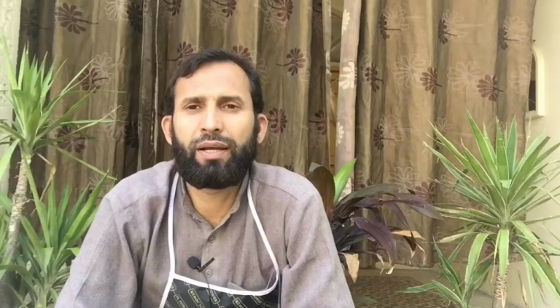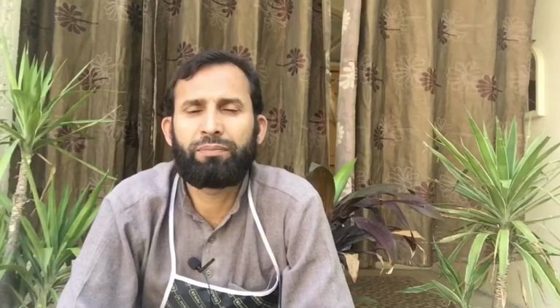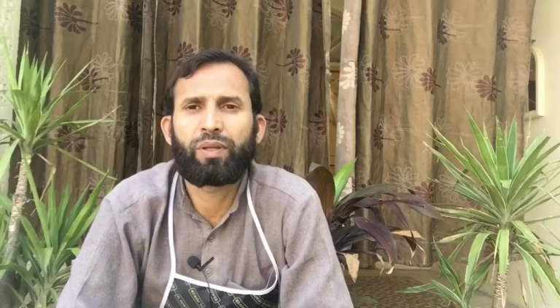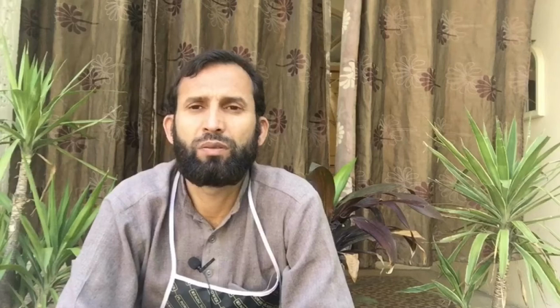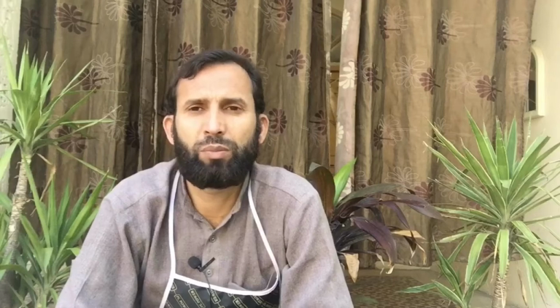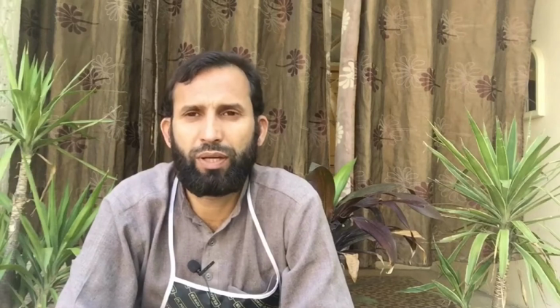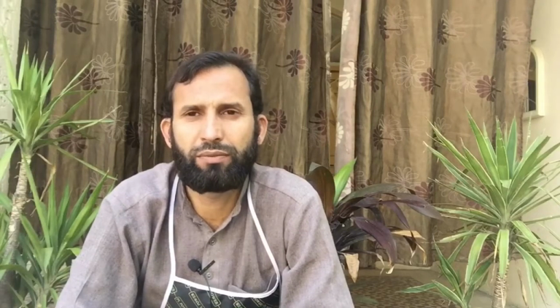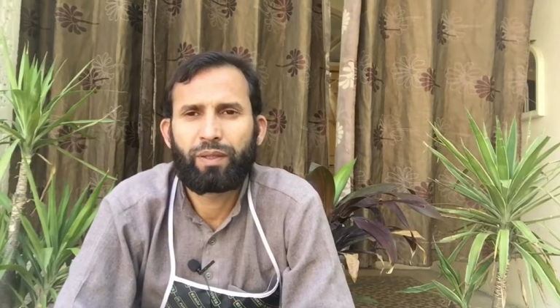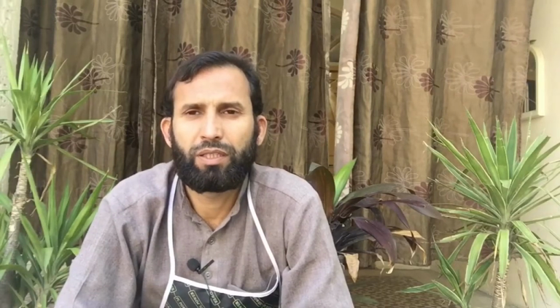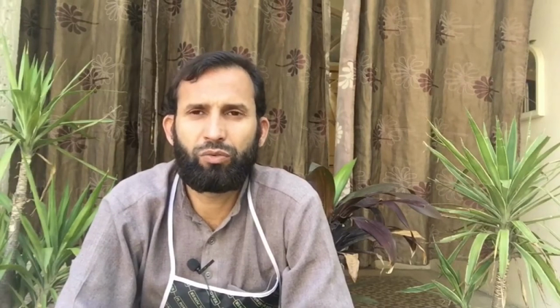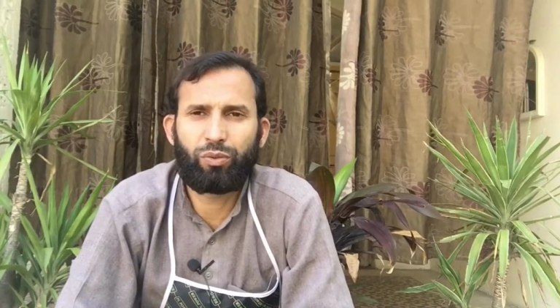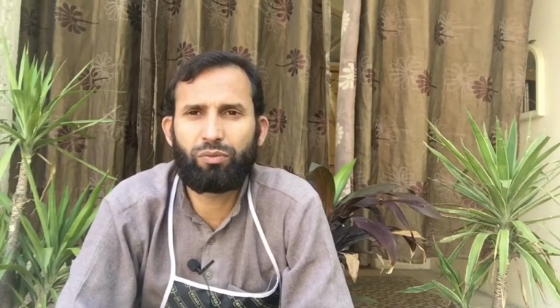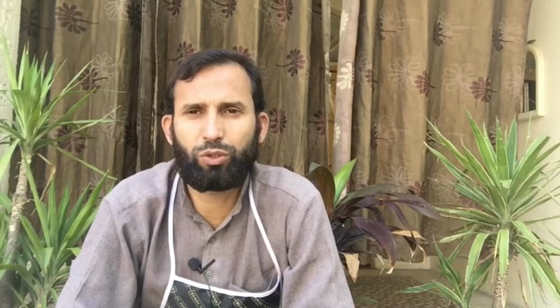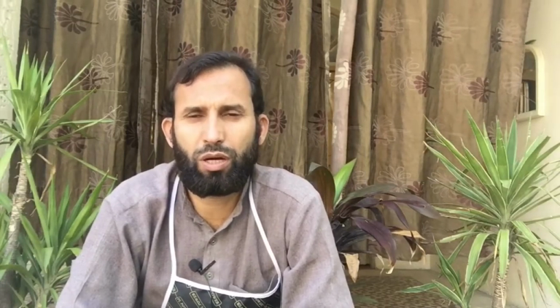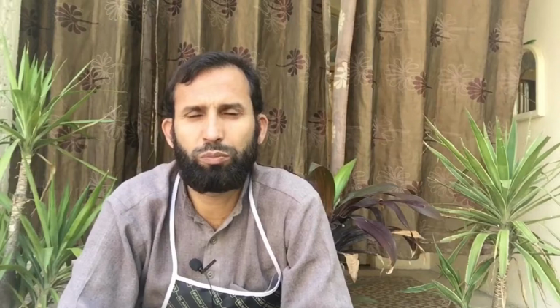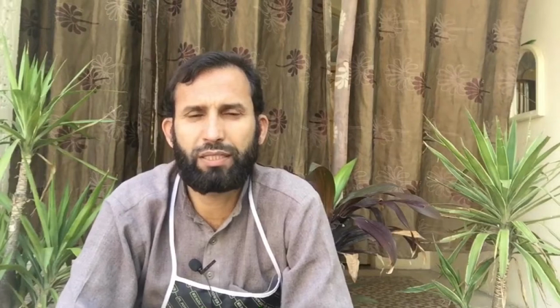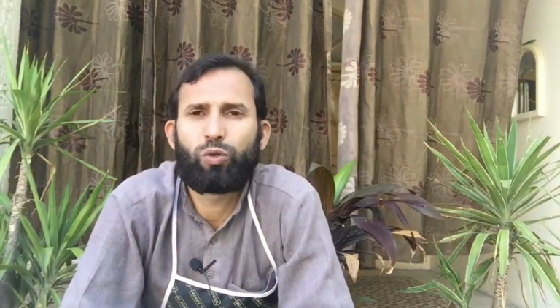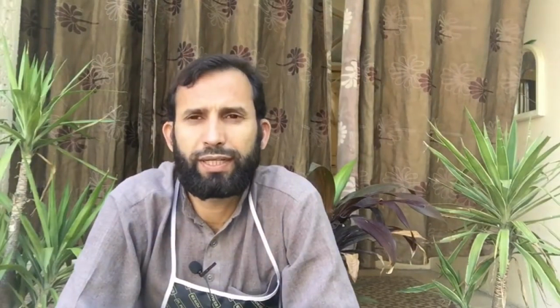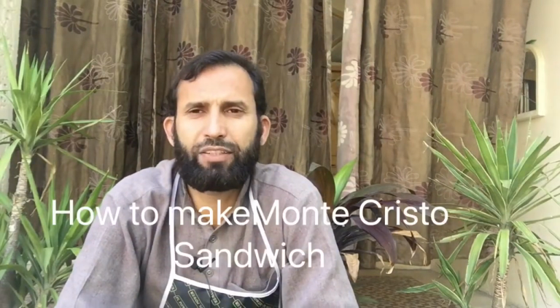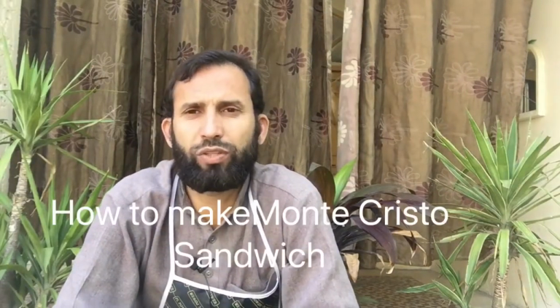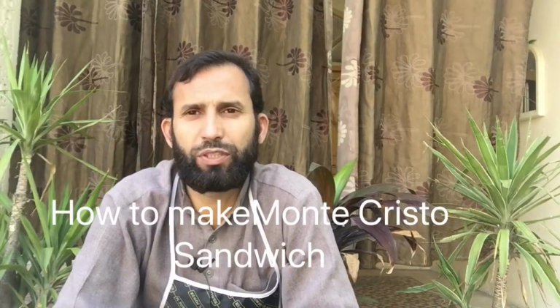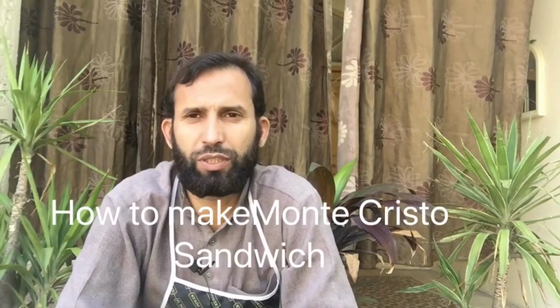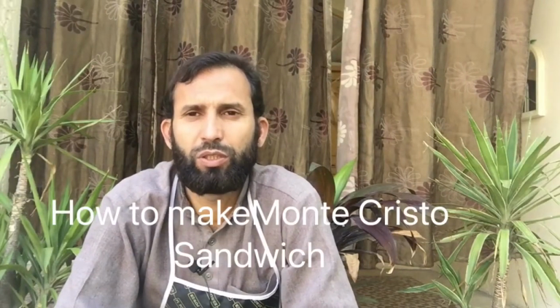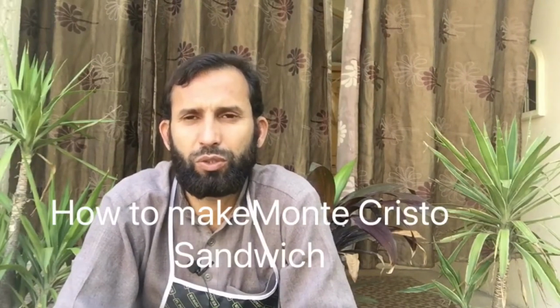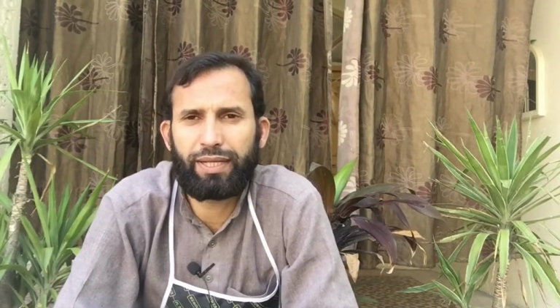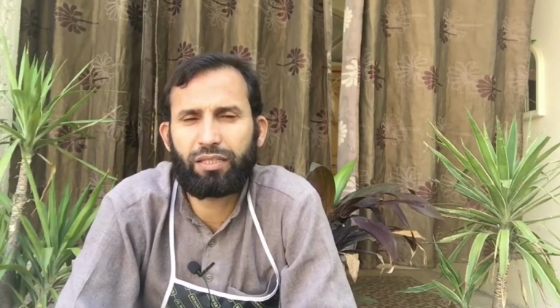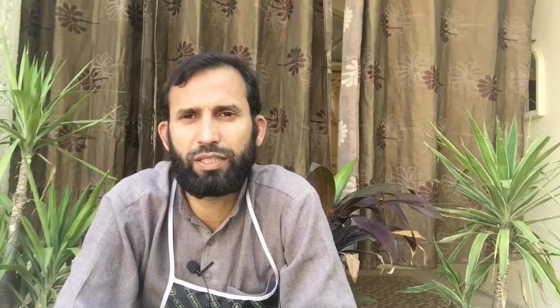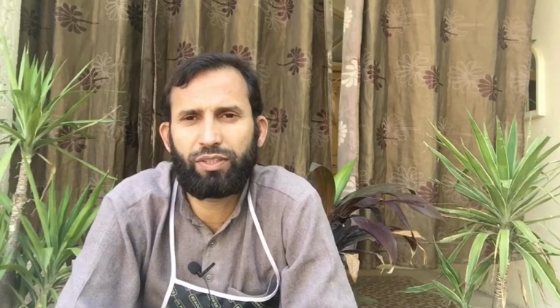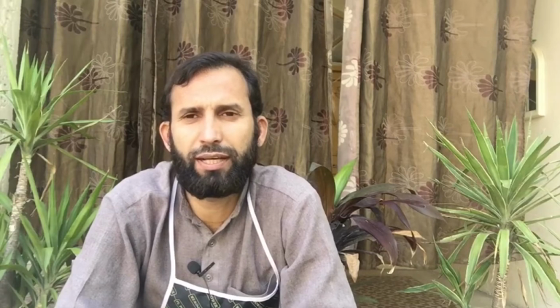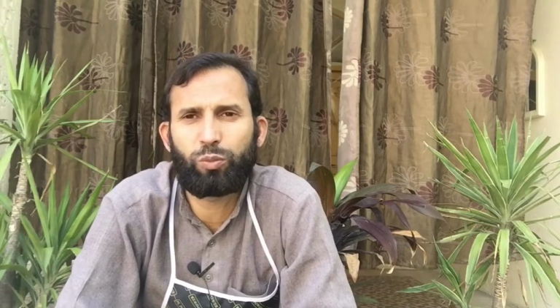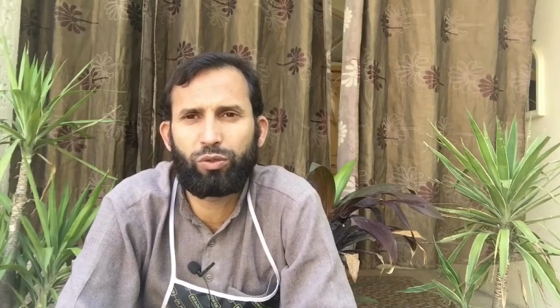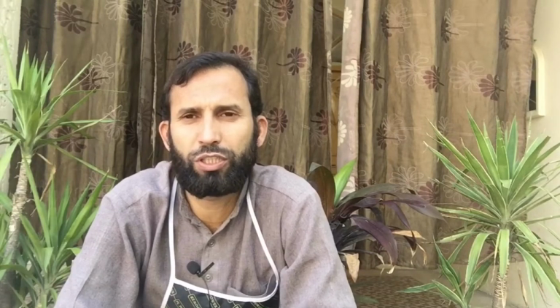Hi, welcome everyone. In this video, I want to show how to make Mont Cristo Sandwich recipe. You can make it very easily at home in your kitchen.